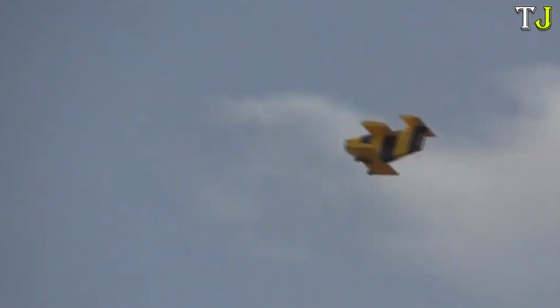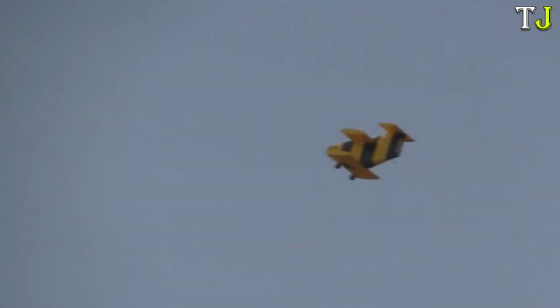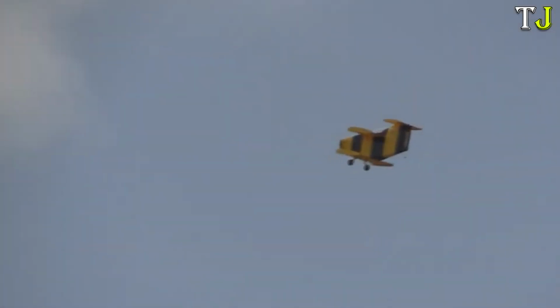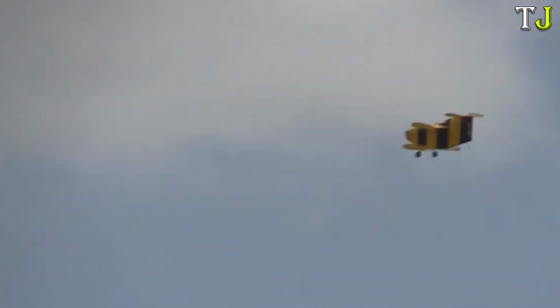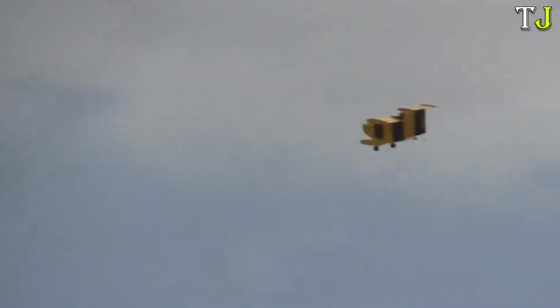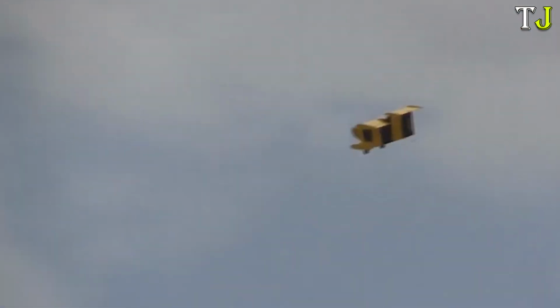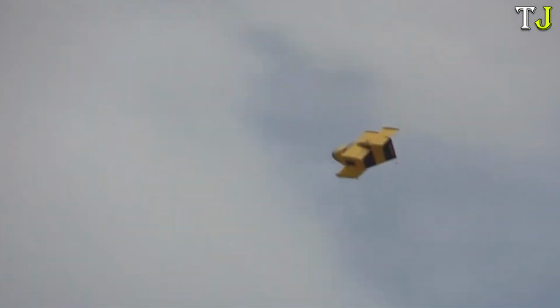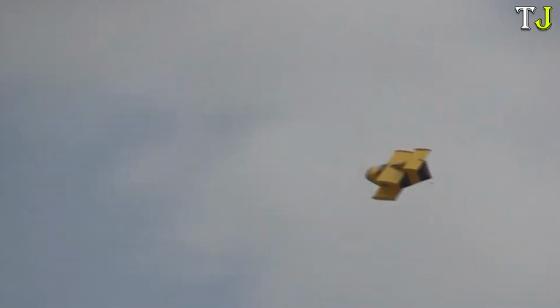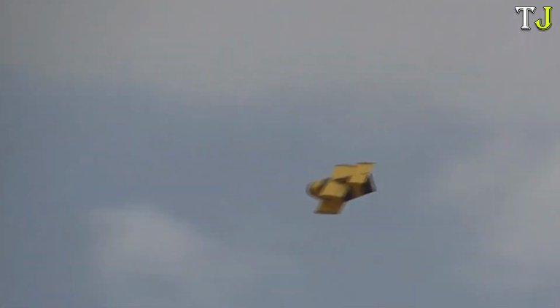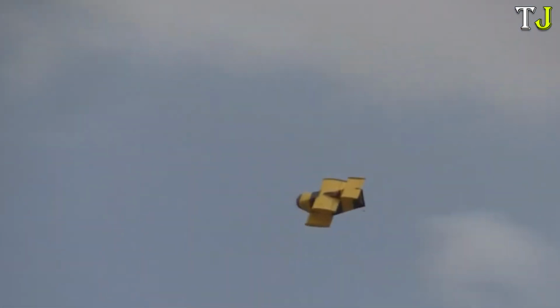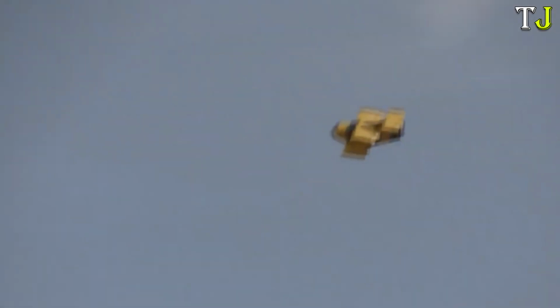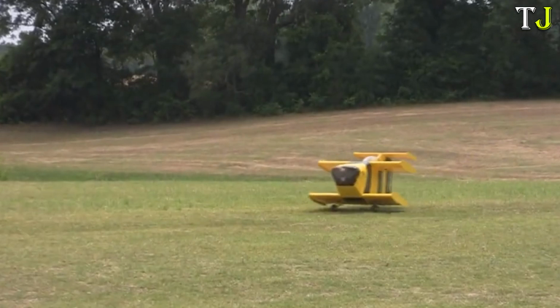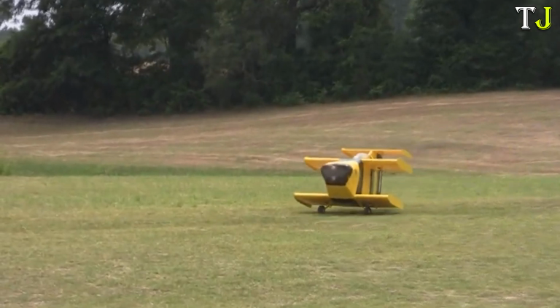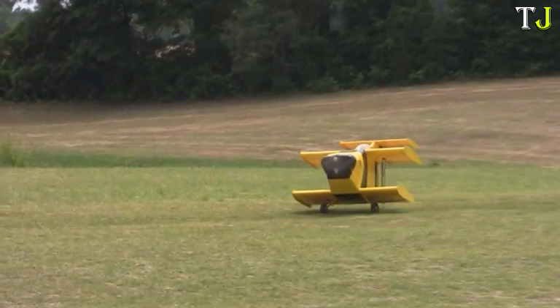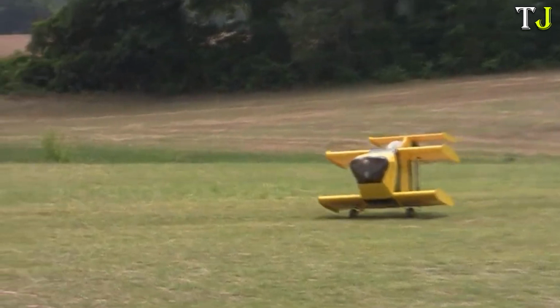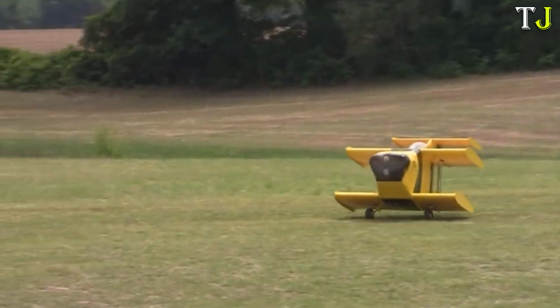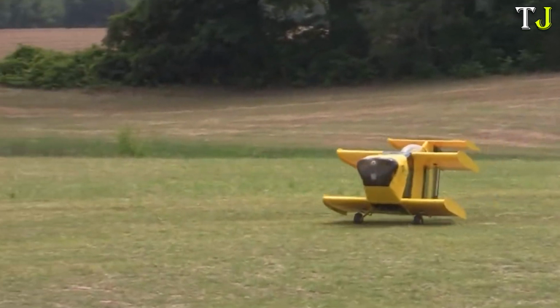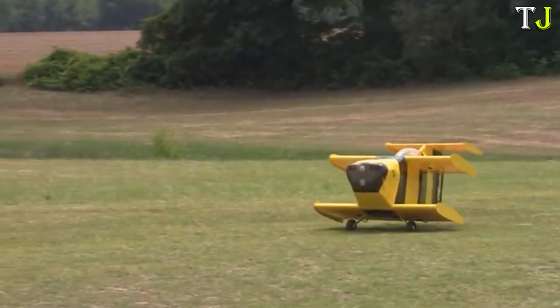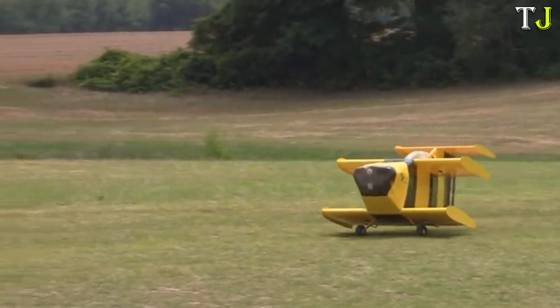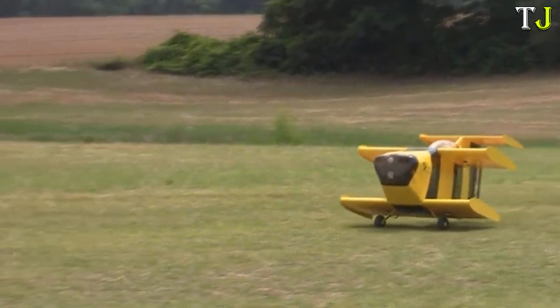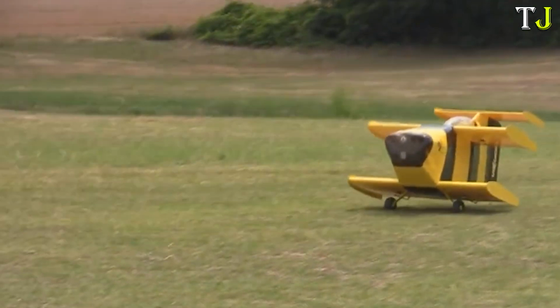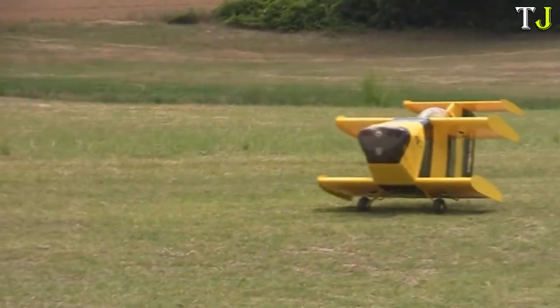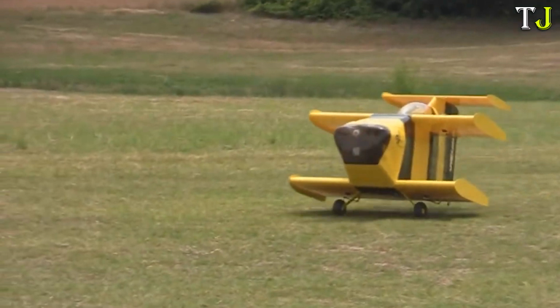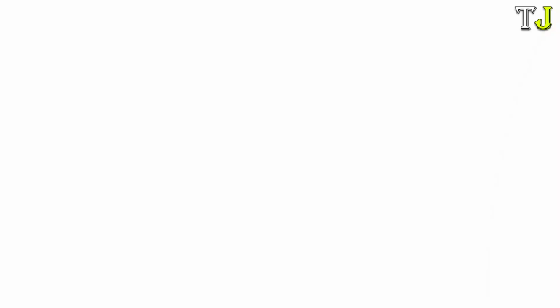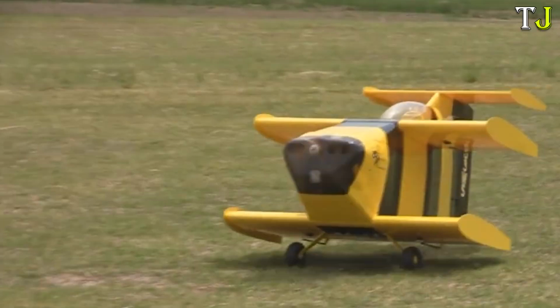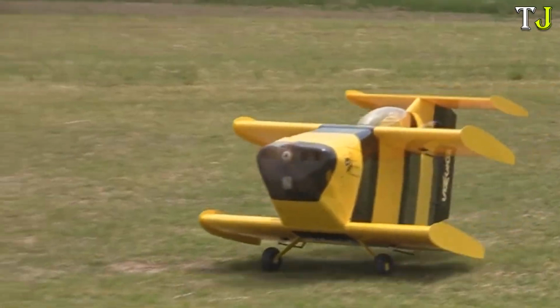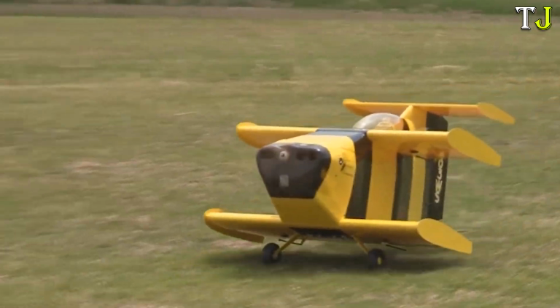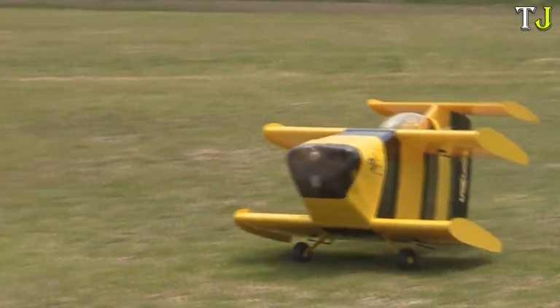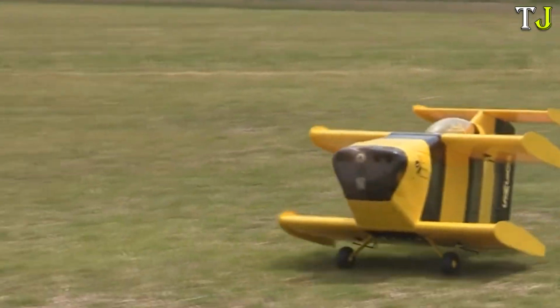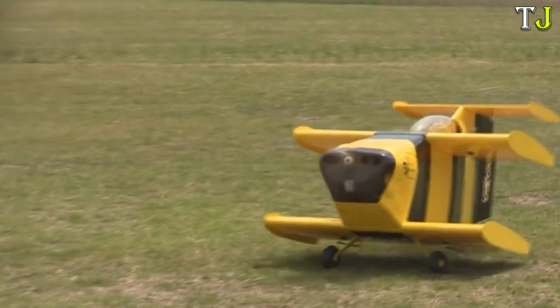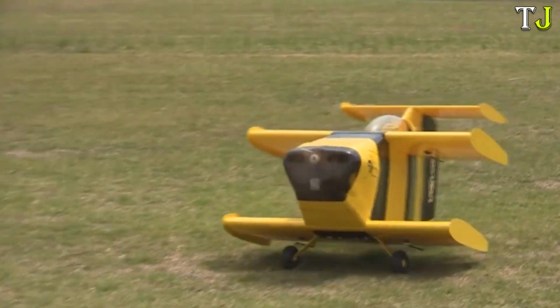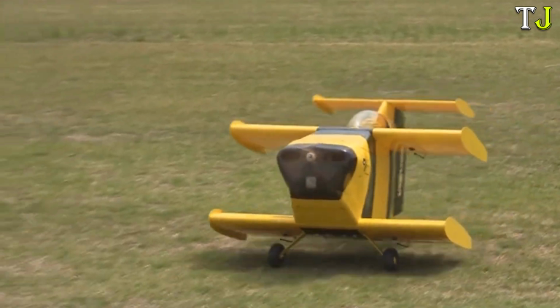Though the Bumblebee 2 was damaged after the record, the original Bumblebee still remains intact and can be seen at the Pima Air and Space Museum. What's your take on this astonishing achievement?